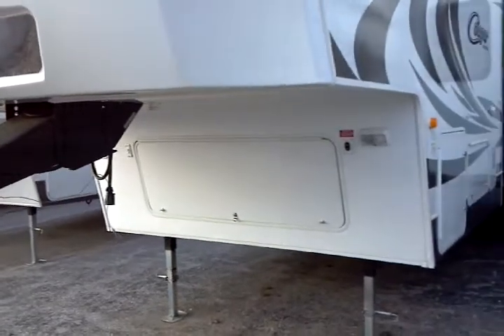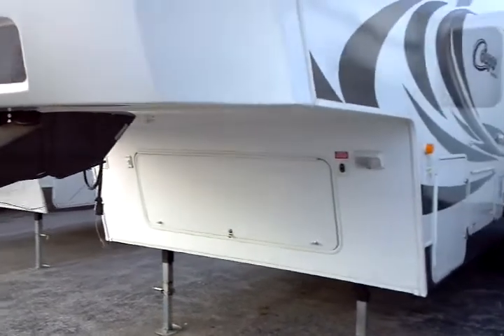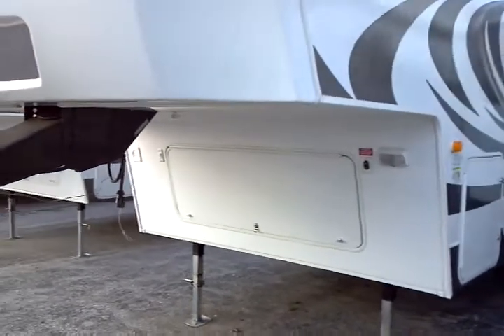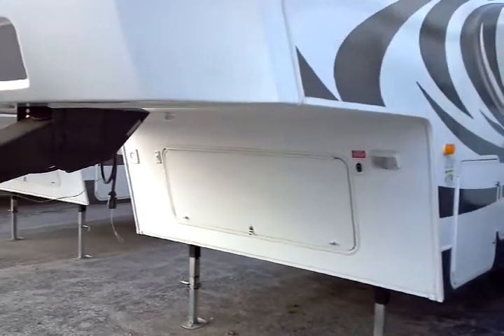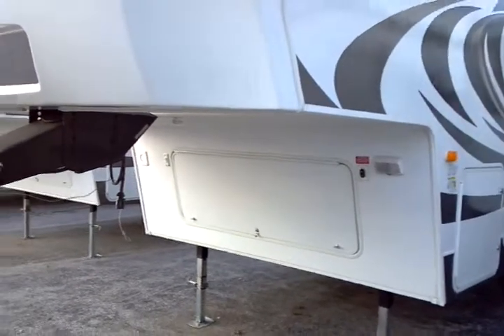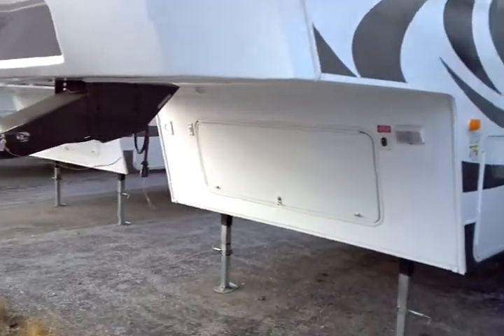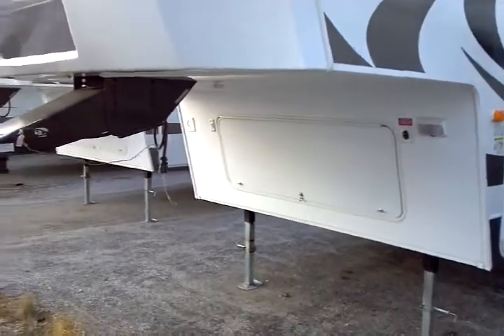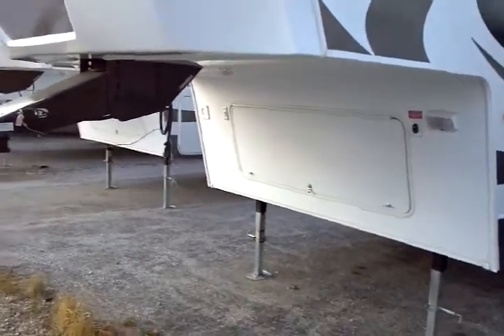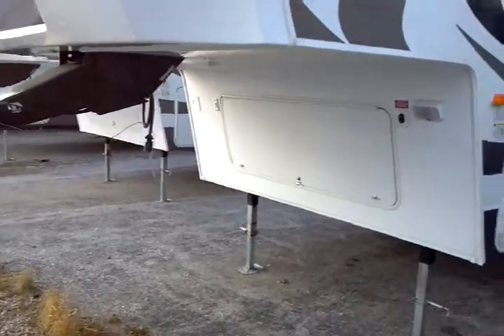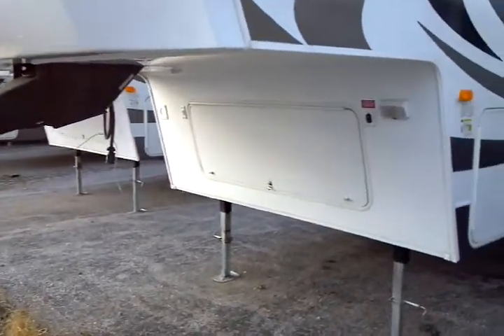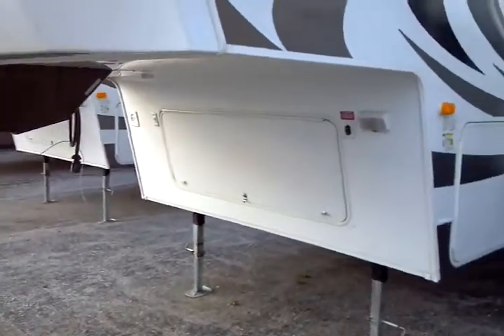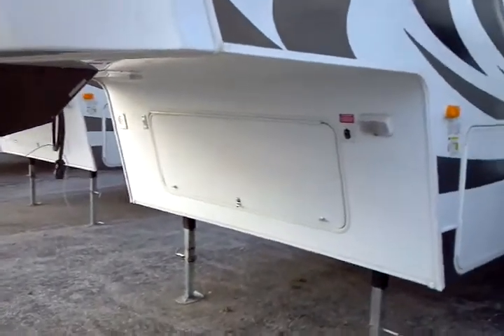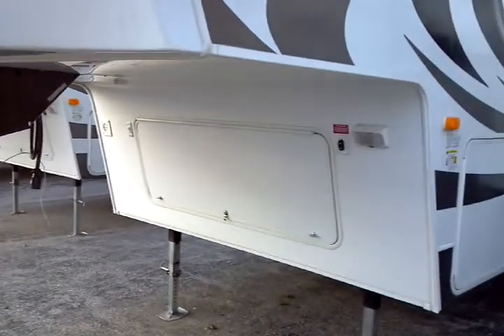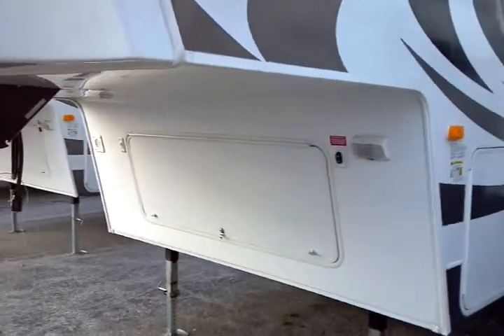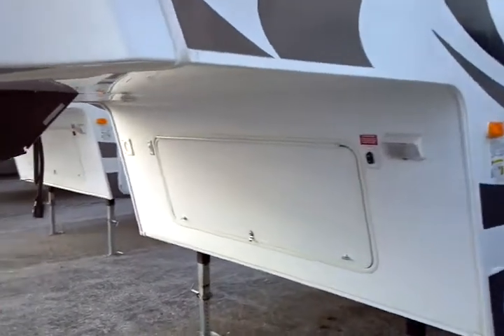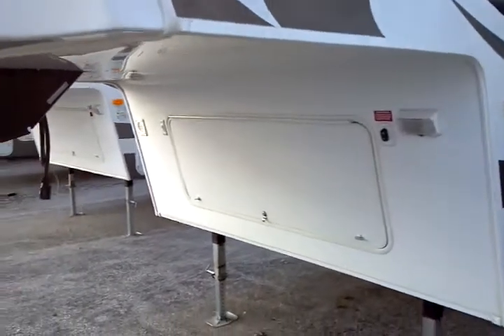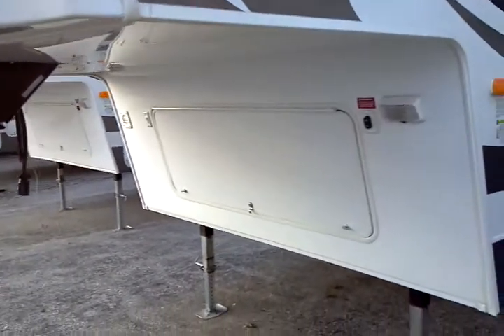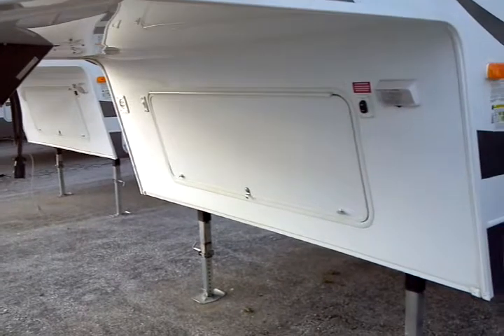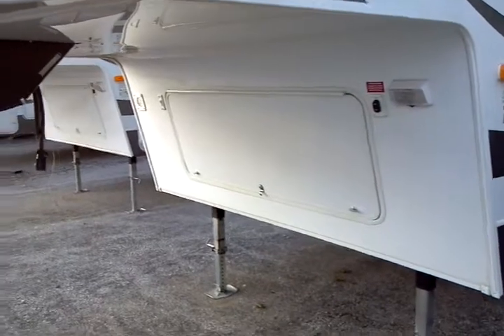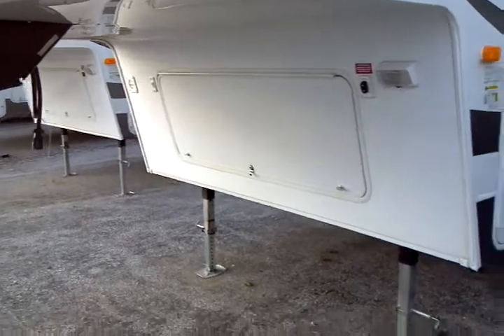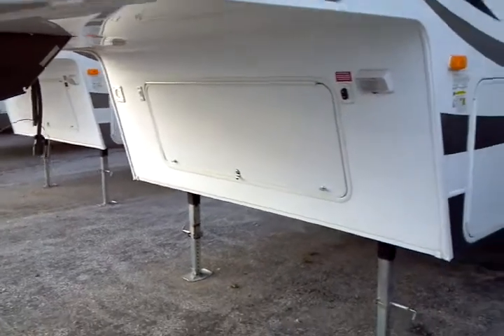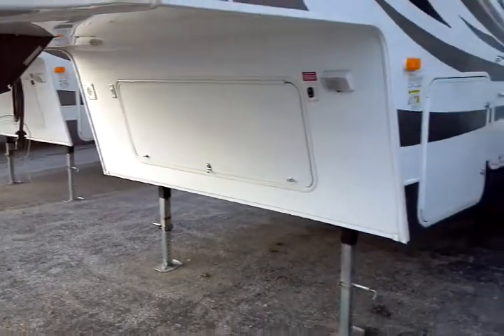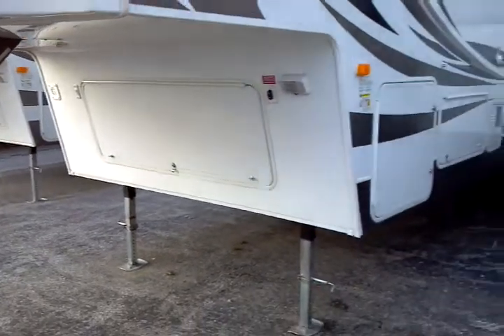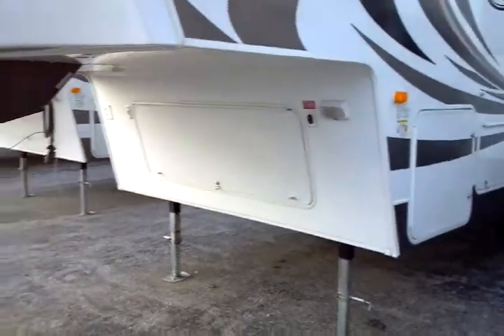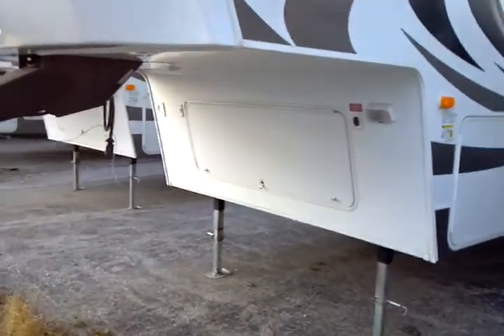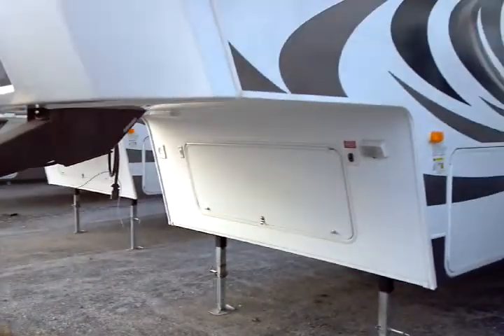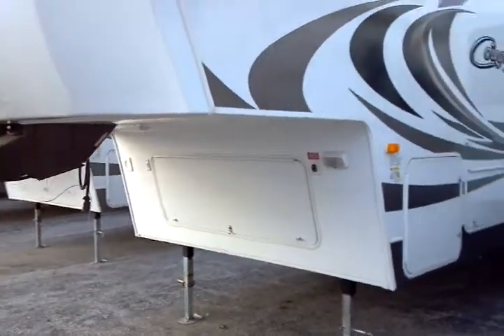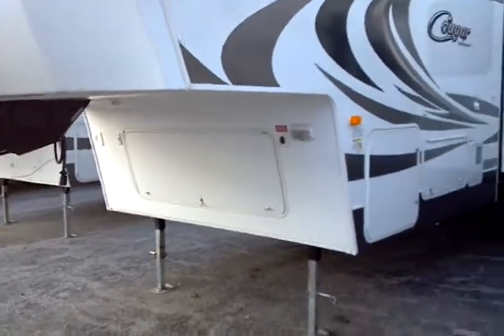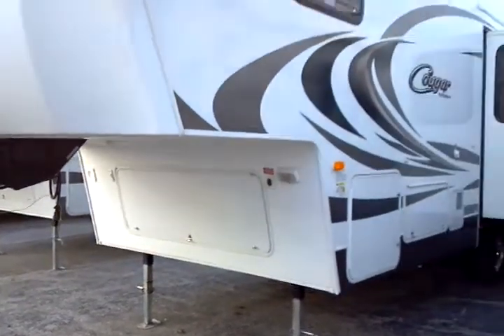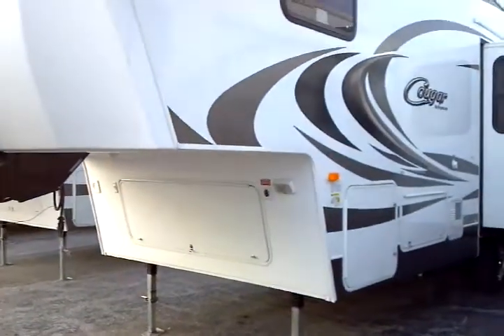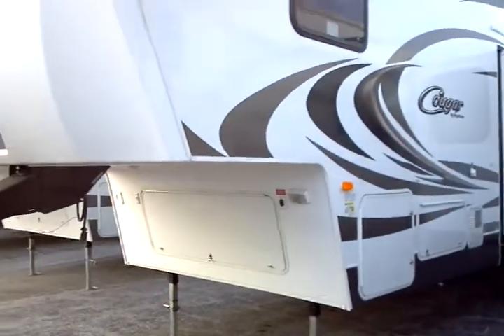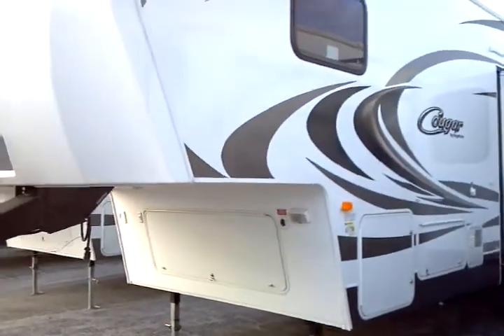We have a cargo light down under here, a power front landing gear control, and a generous pass-through storage.